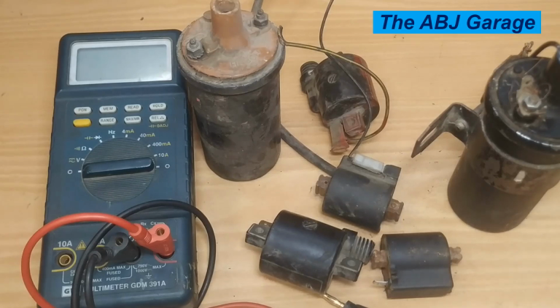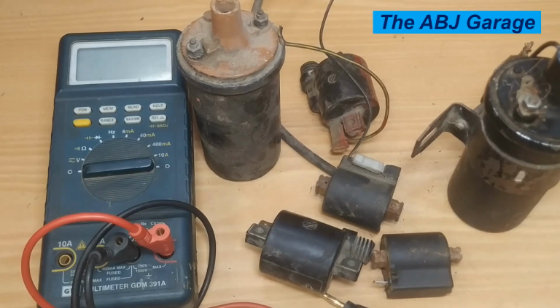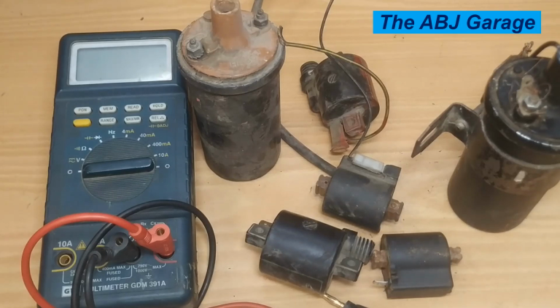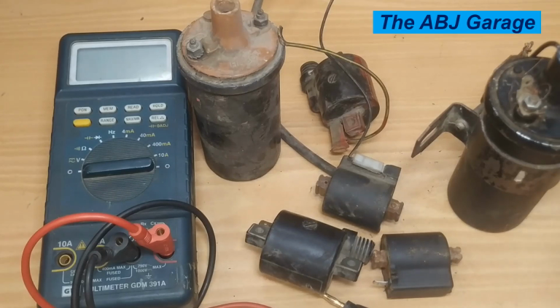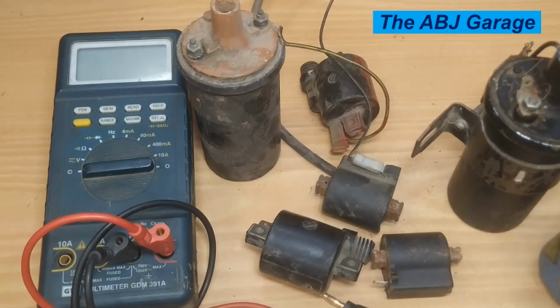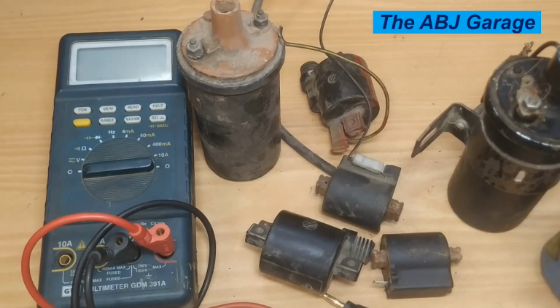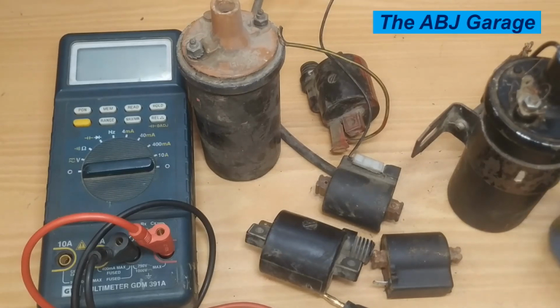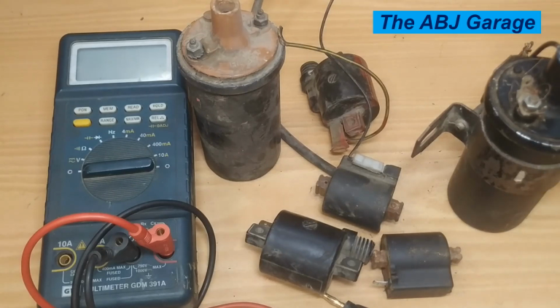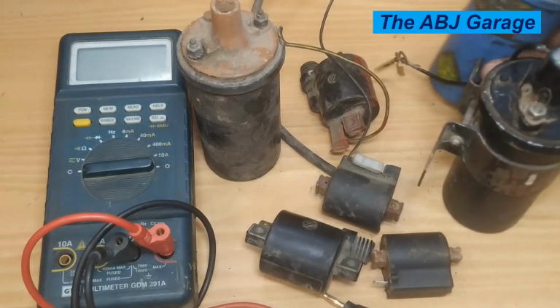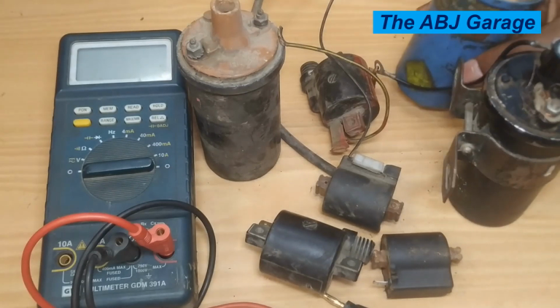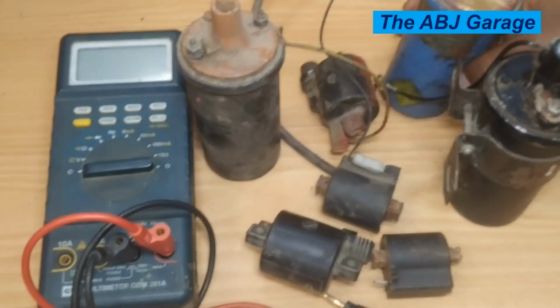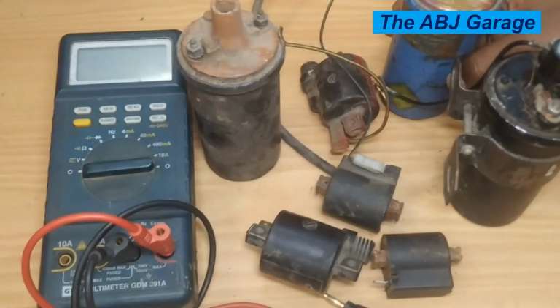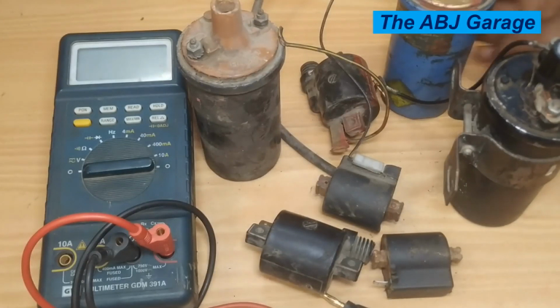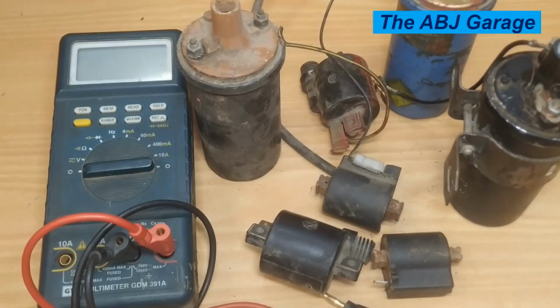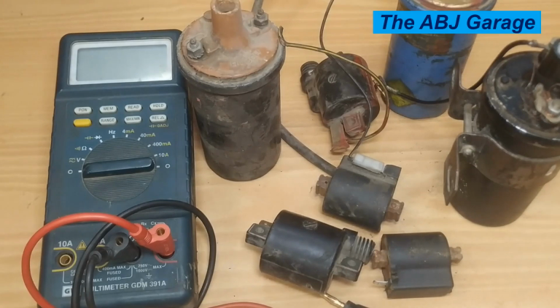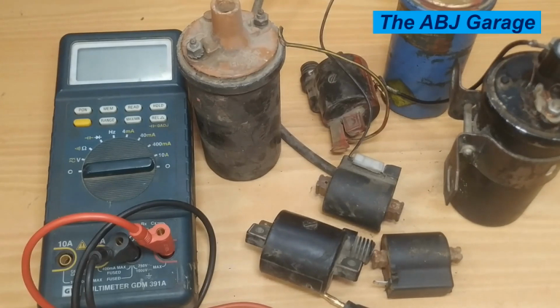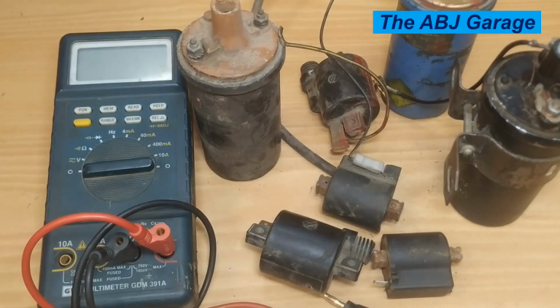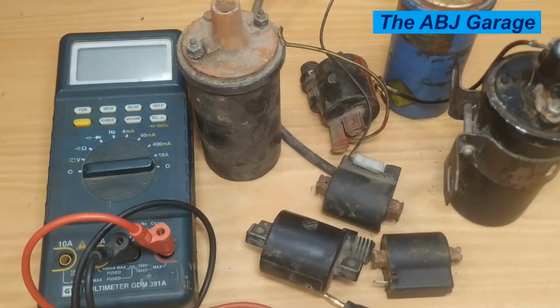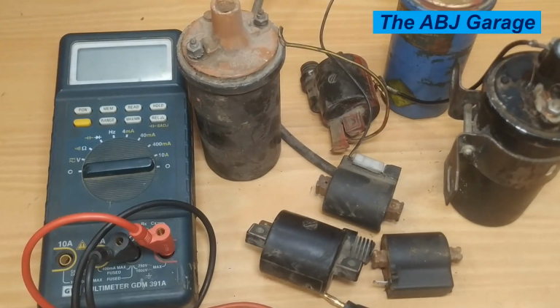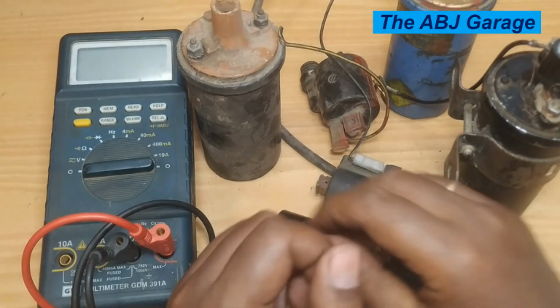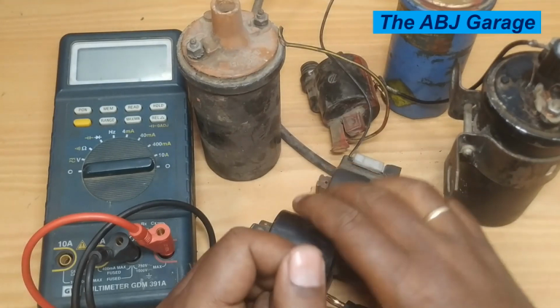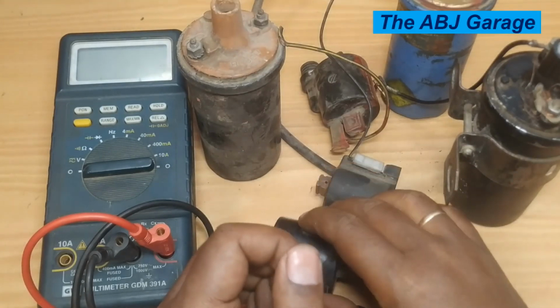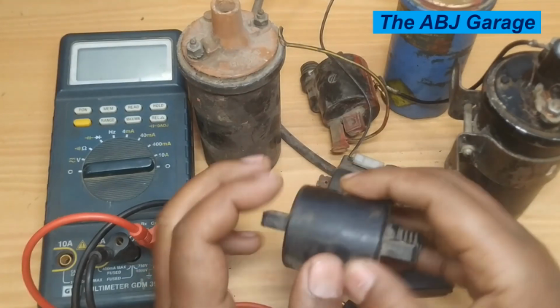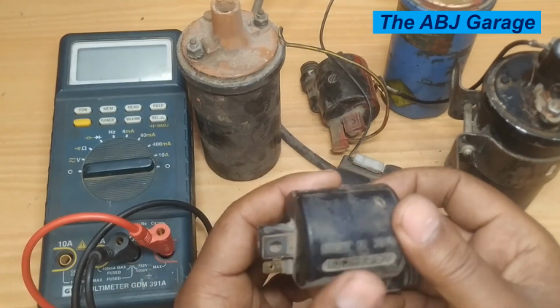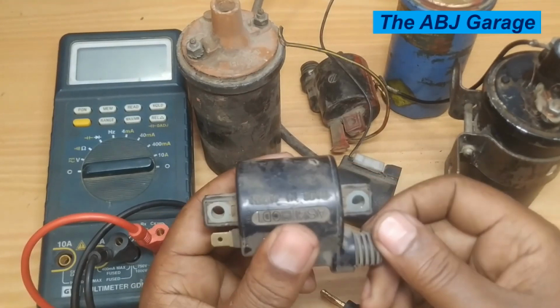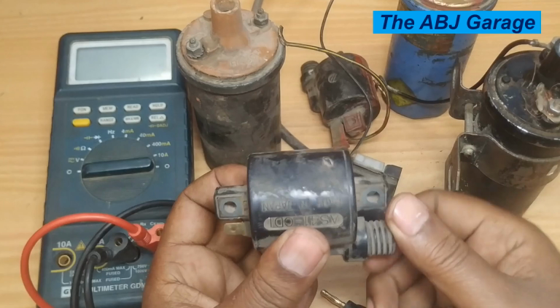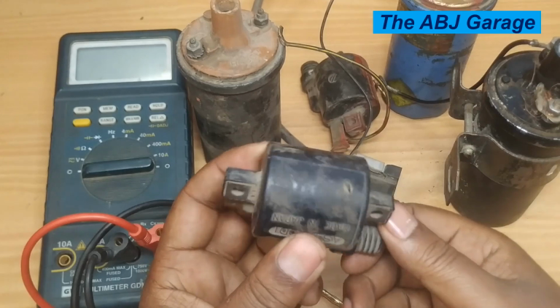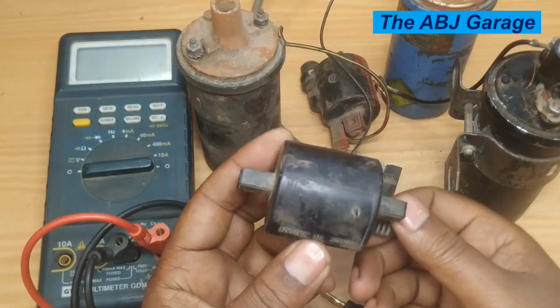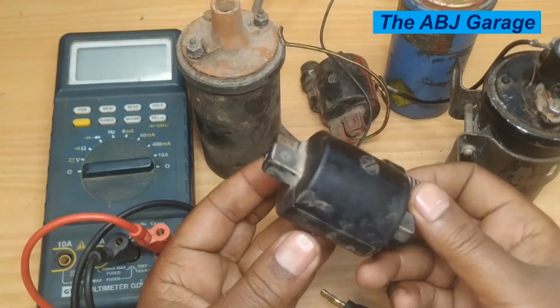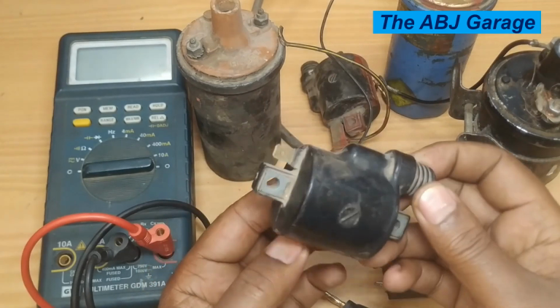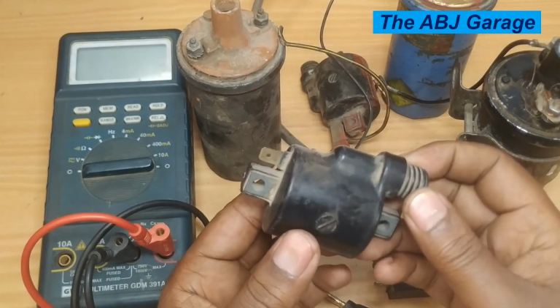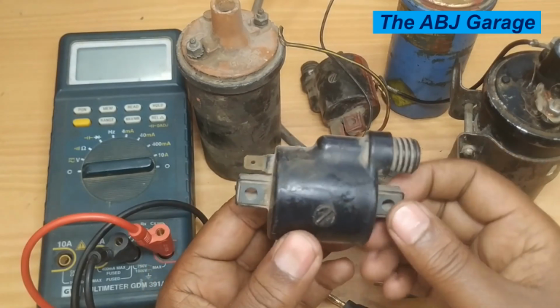Hello, dear viewers, a very warm welcome to our channel. In this video, we are going to have a look at how to inspect ignition coils. Ignition coils are there to step up voltage inside a spark ignition engine.